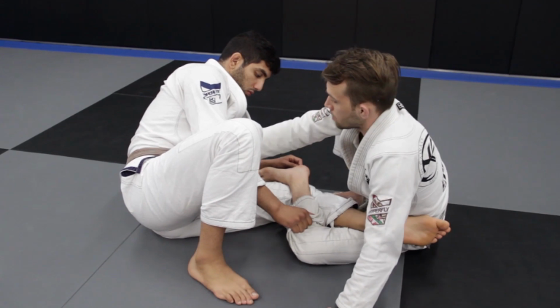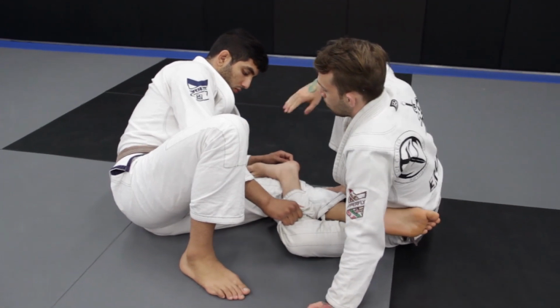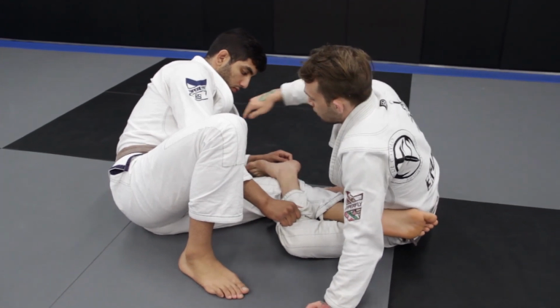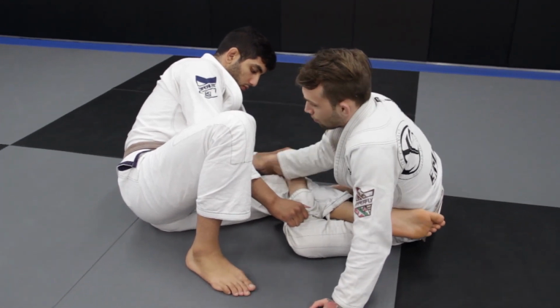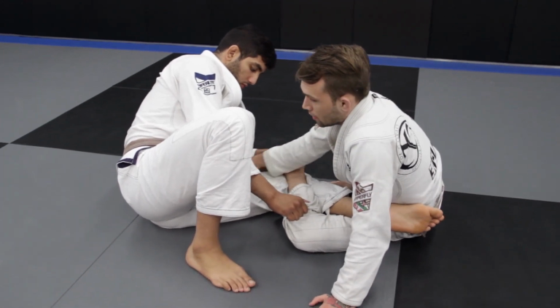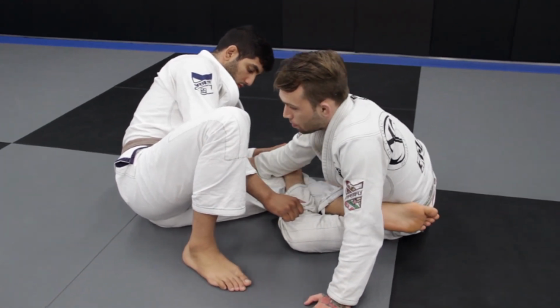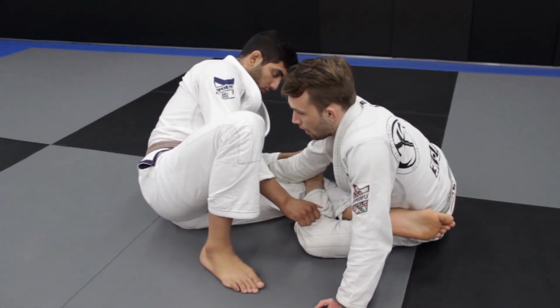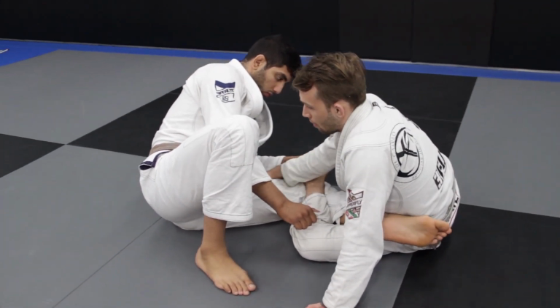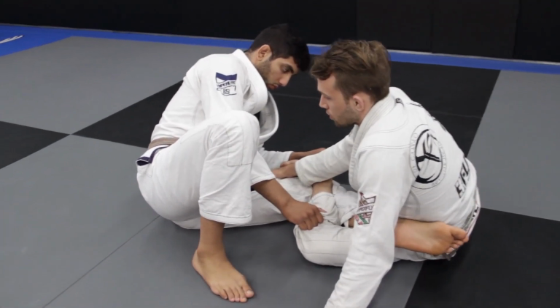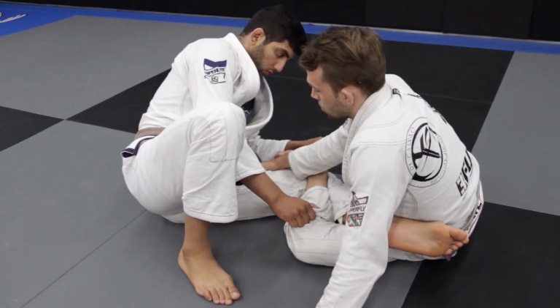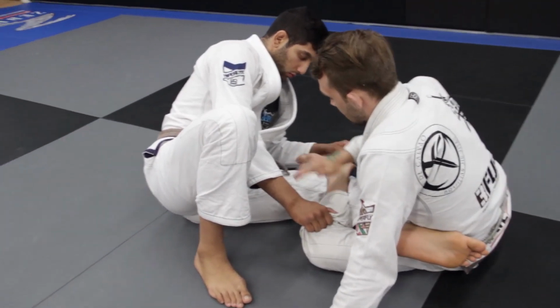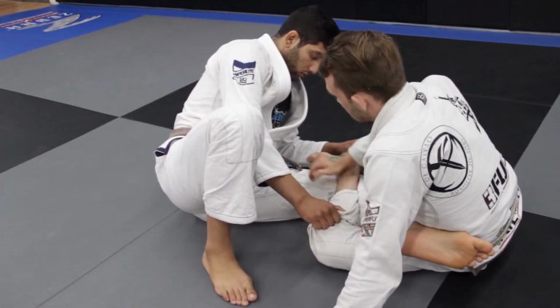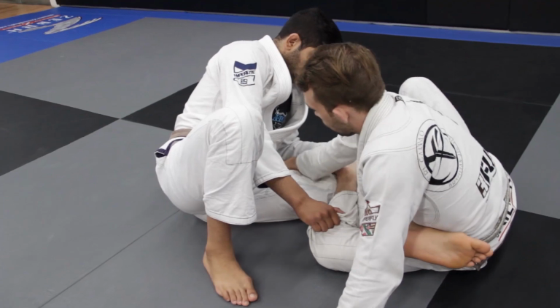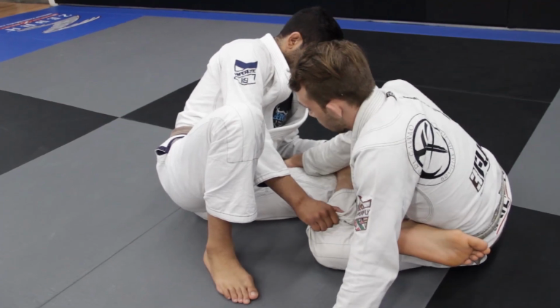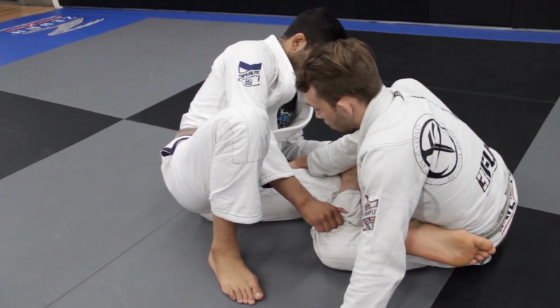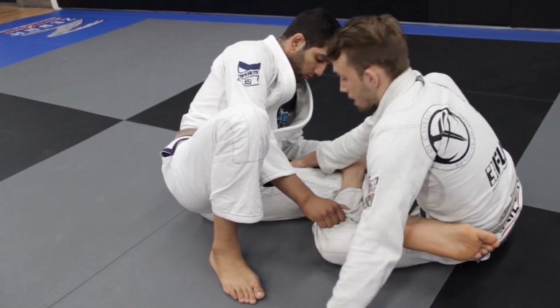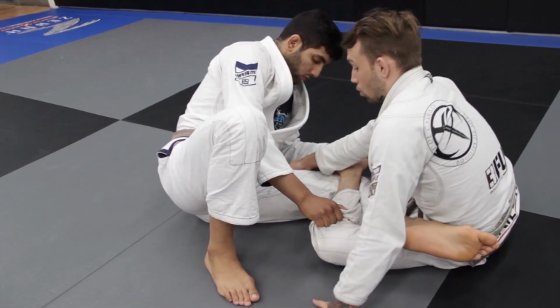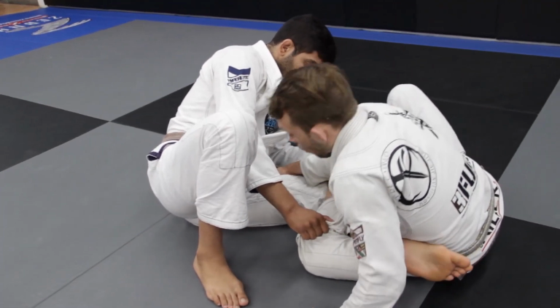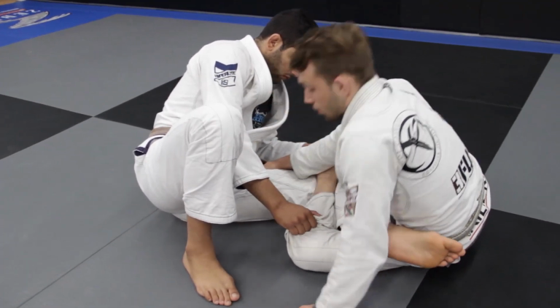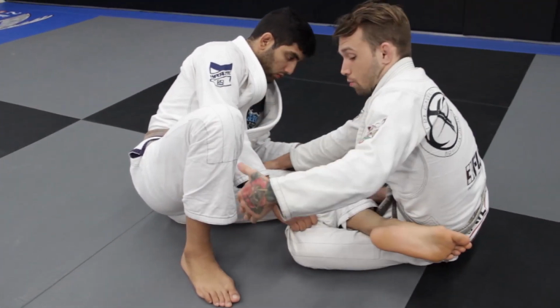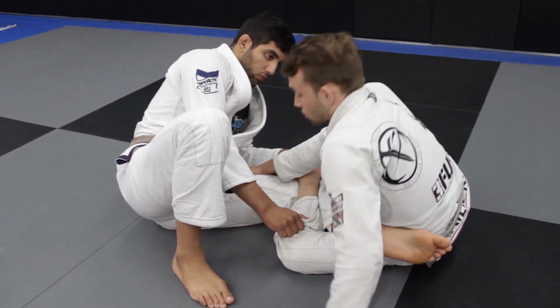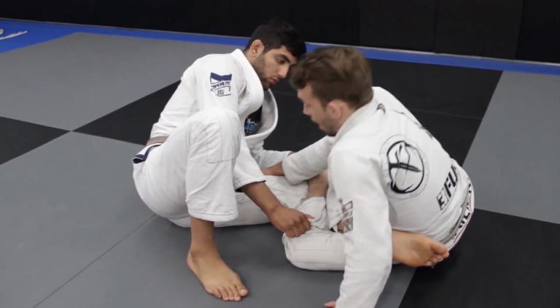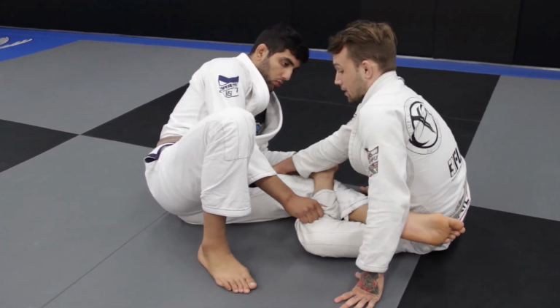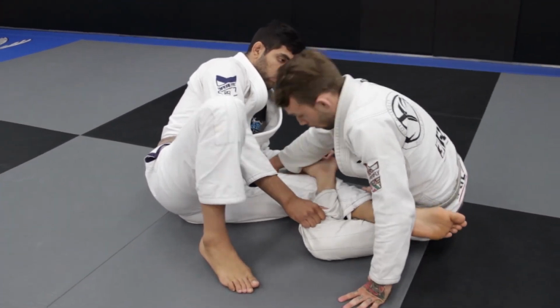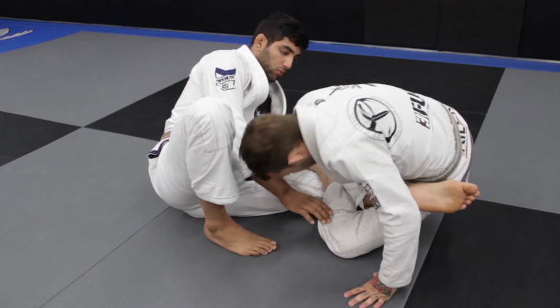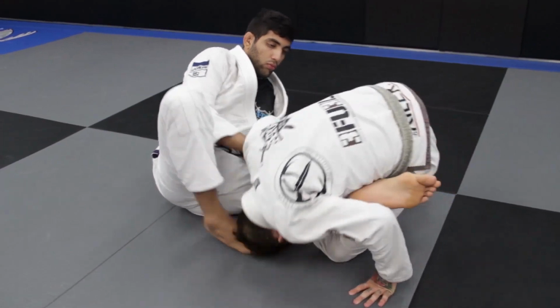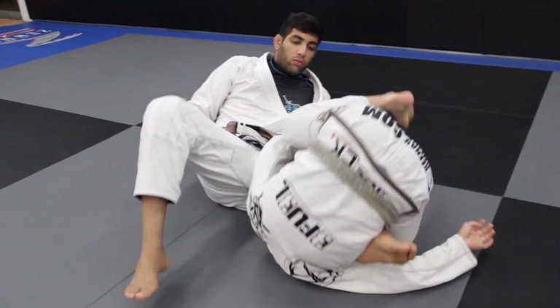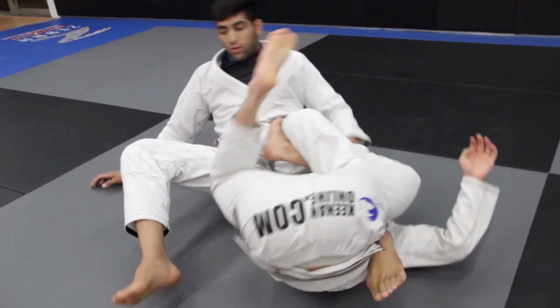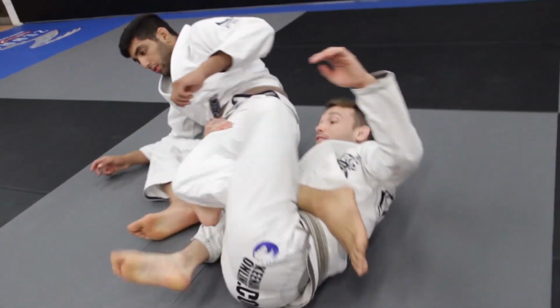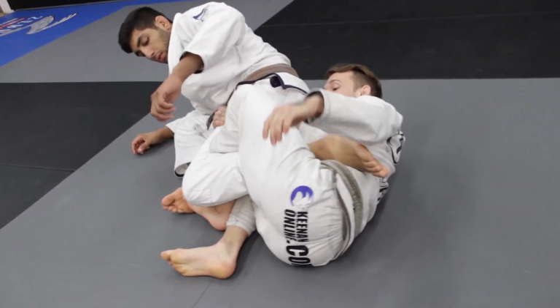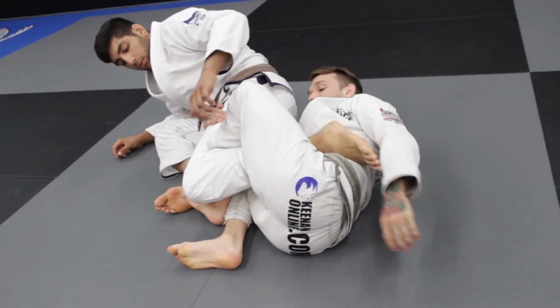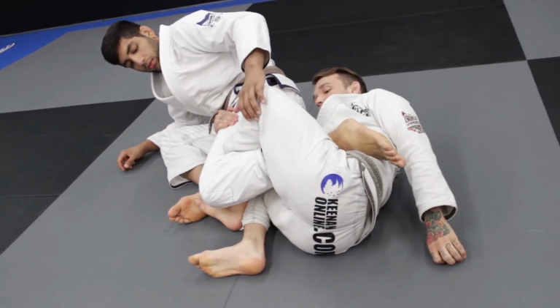My hand's going to come off. I'm grabbing the hip with my far side hand. So now it's left leg in, right hand on the hip. Now I'm going to roll underneath Nassar with my left arm. So as I sit up, I roll underneath. I find my calf slicer position.